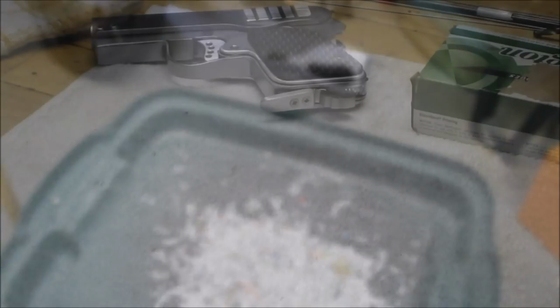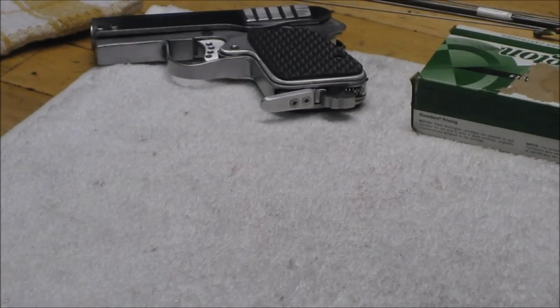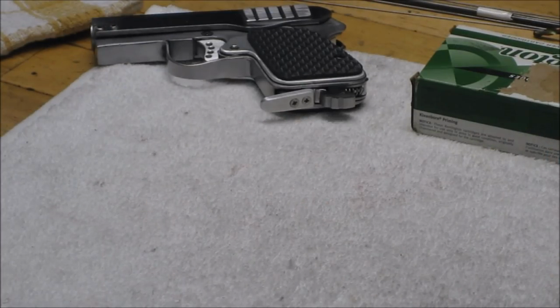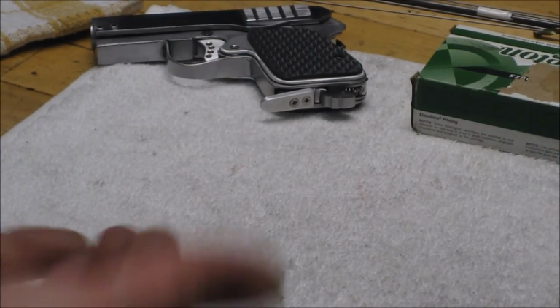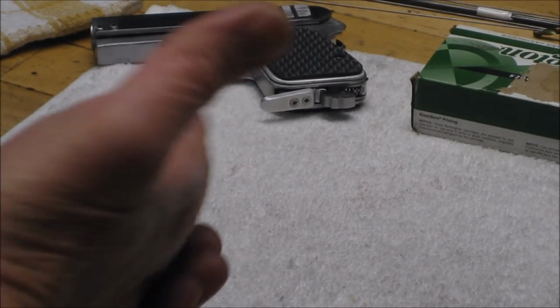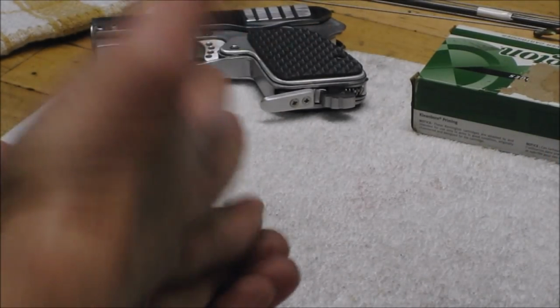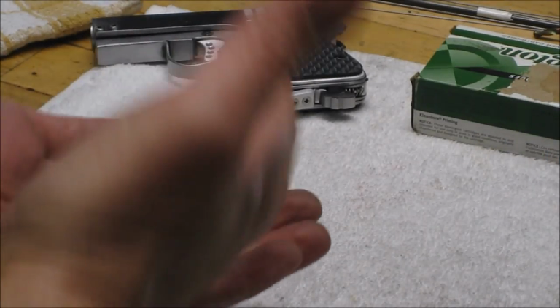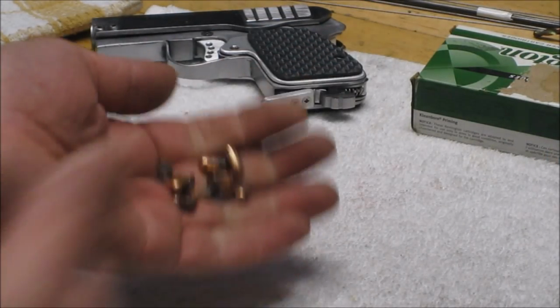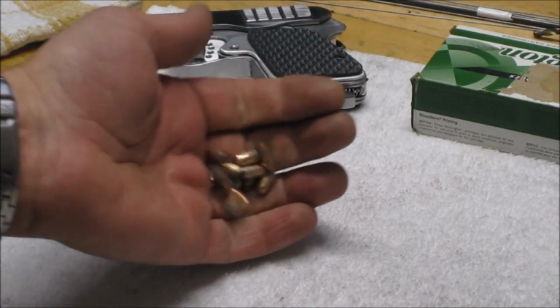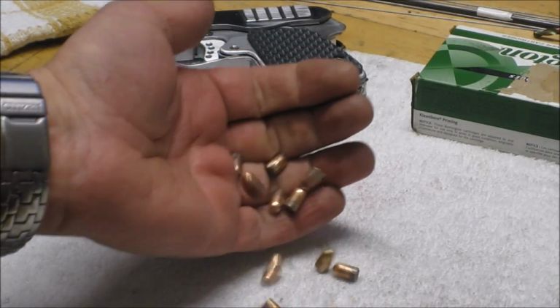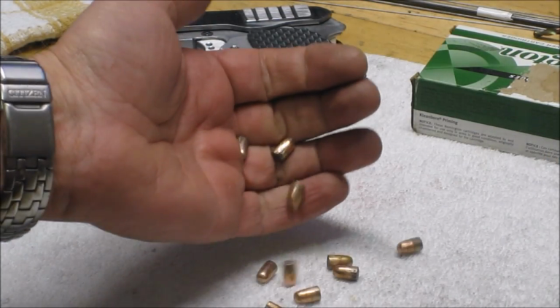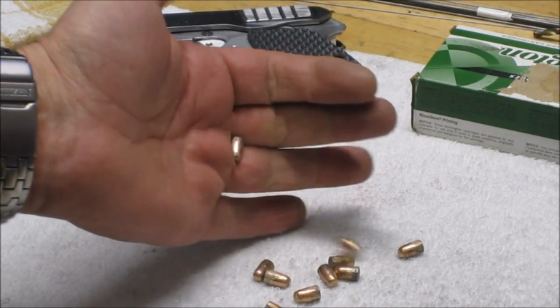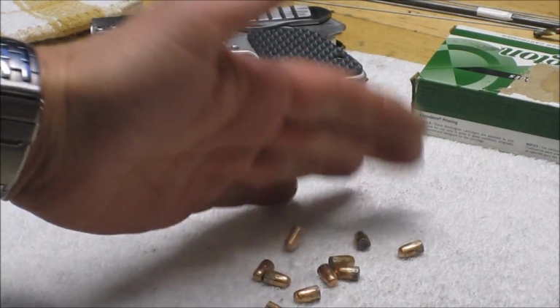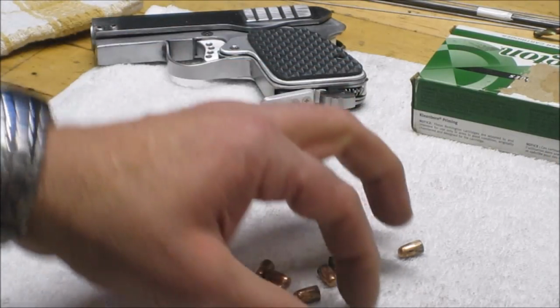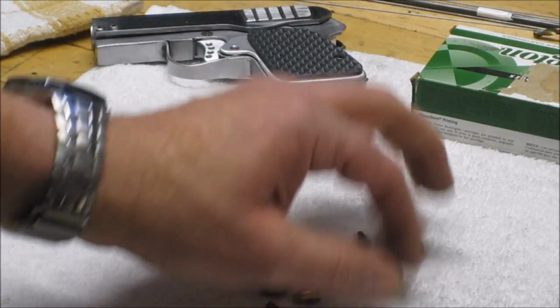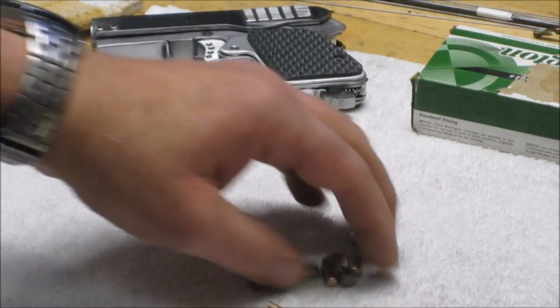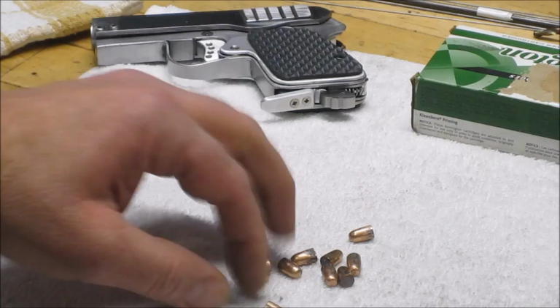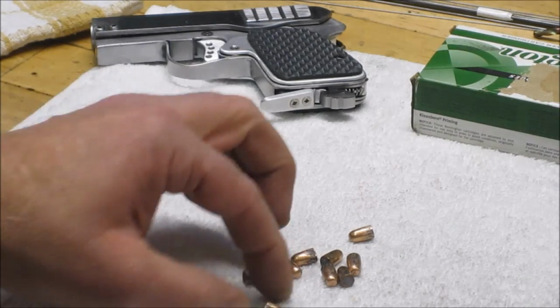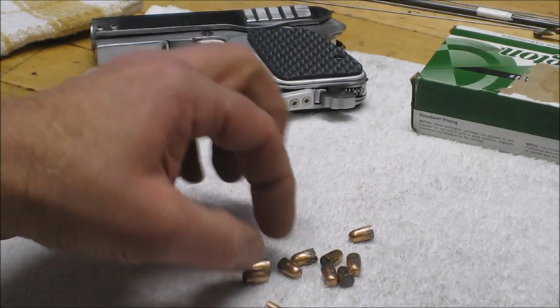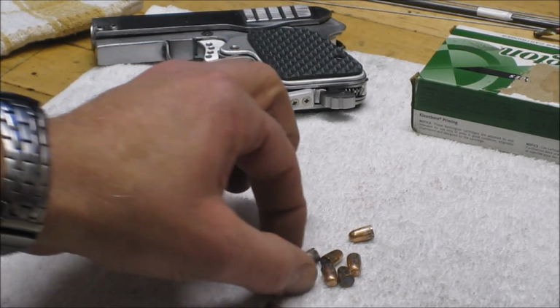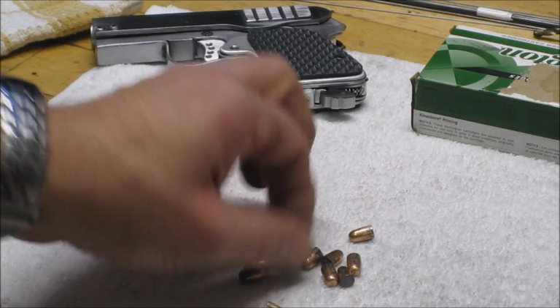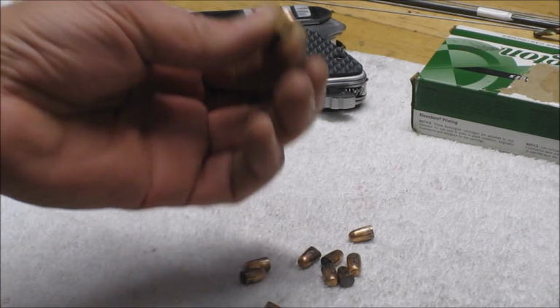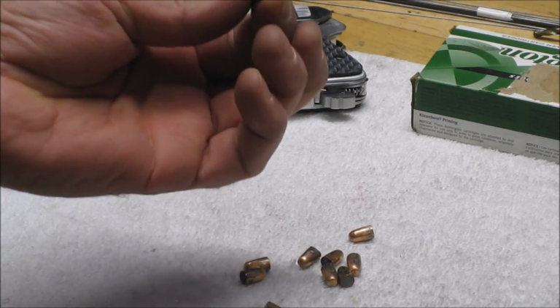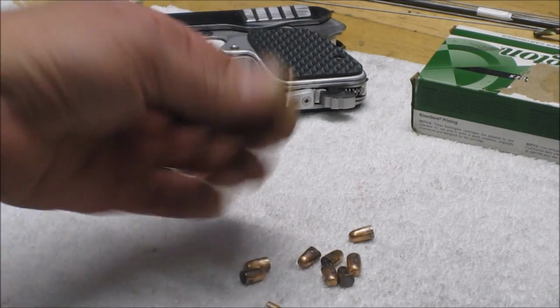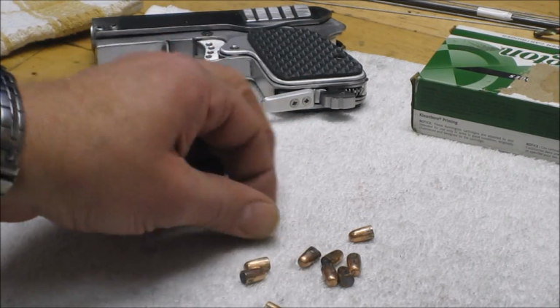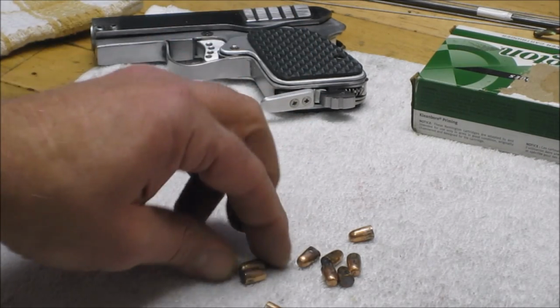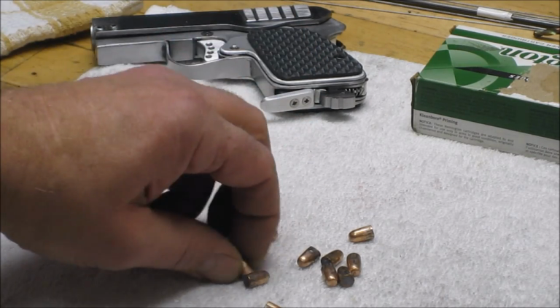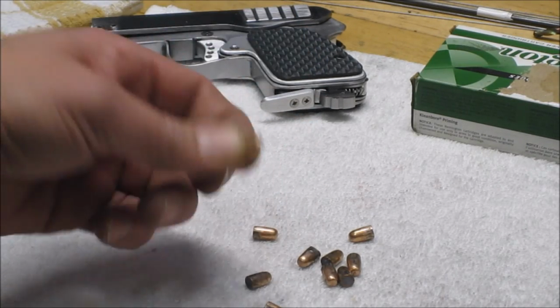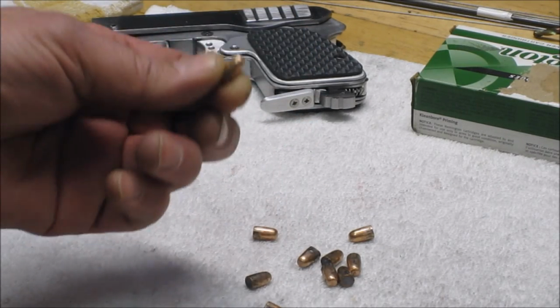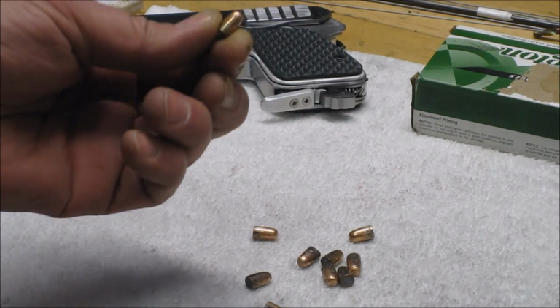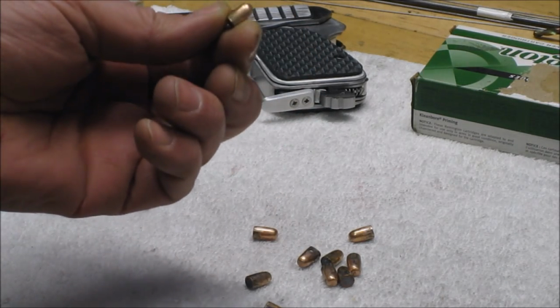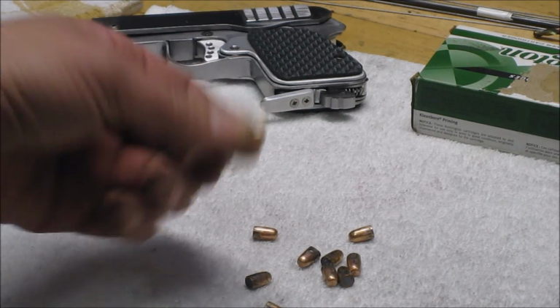And here are the results of the bolts that I've recovered so far — they are all undamaged, in pristine condition.